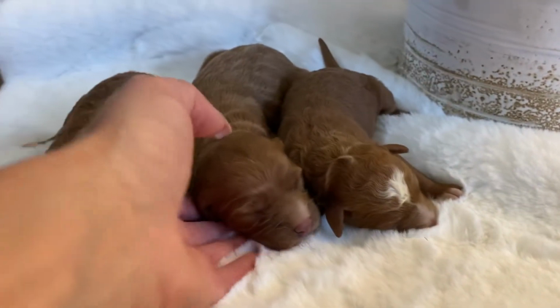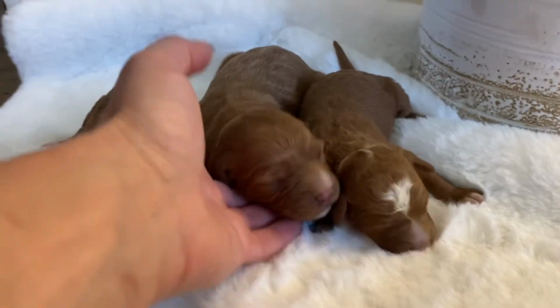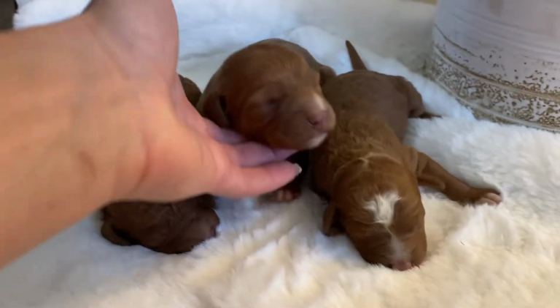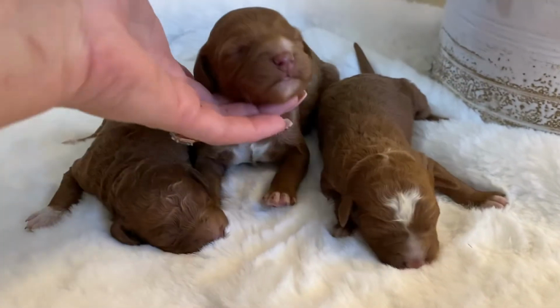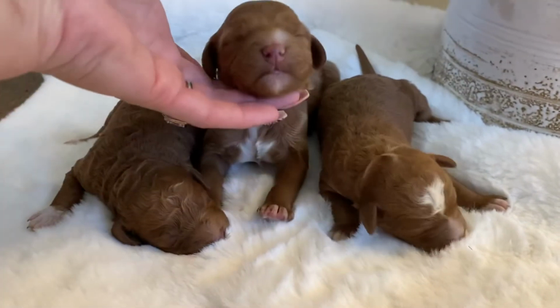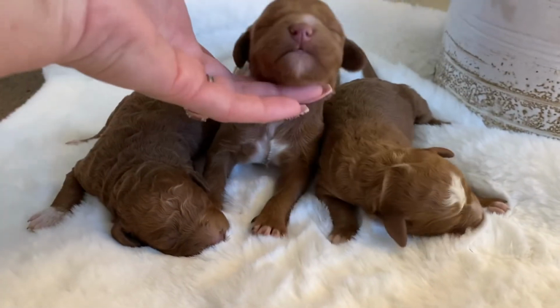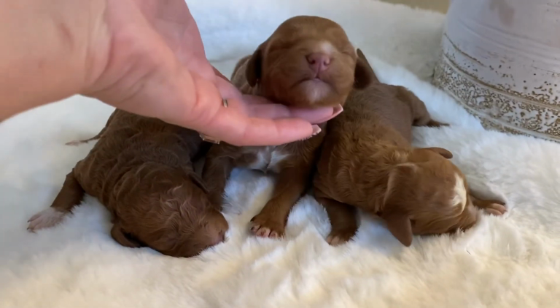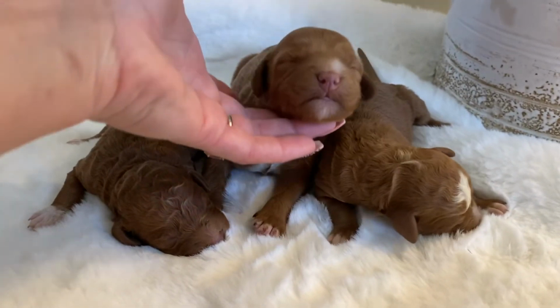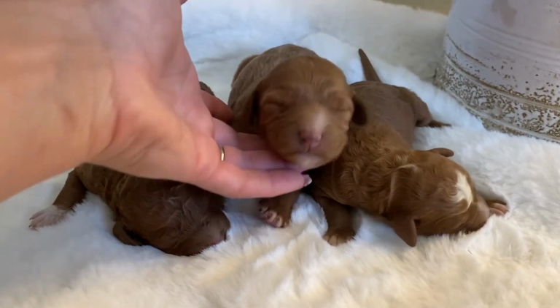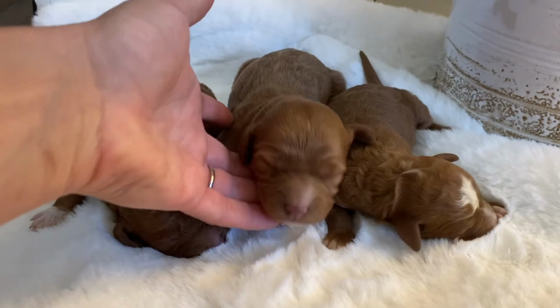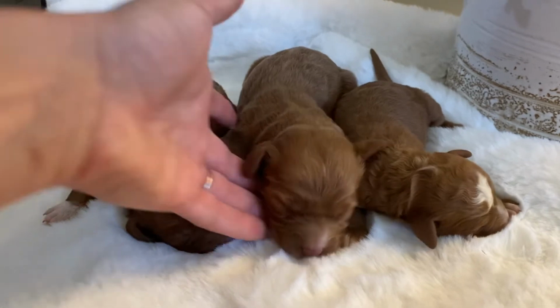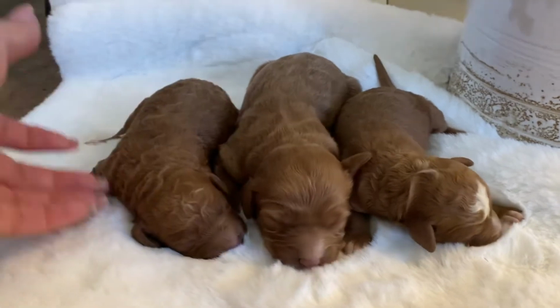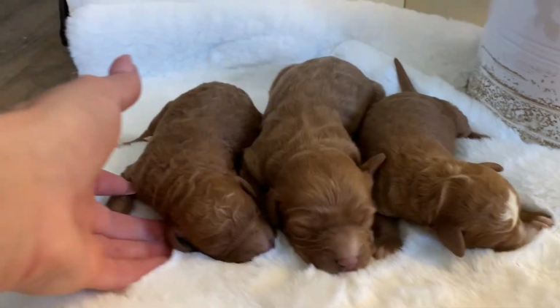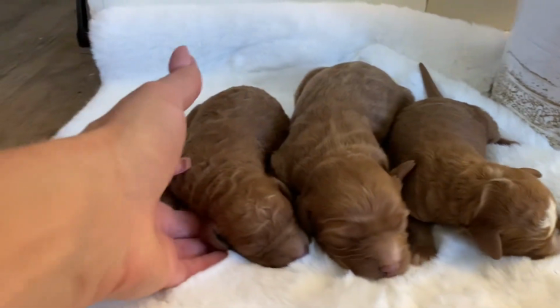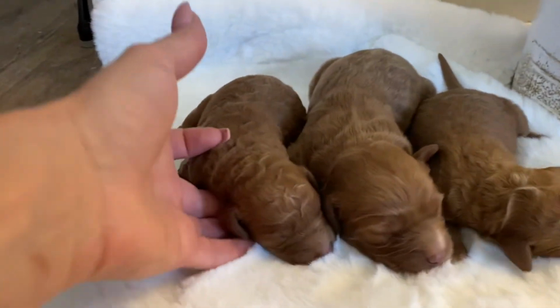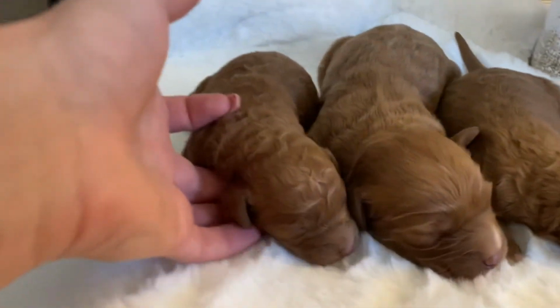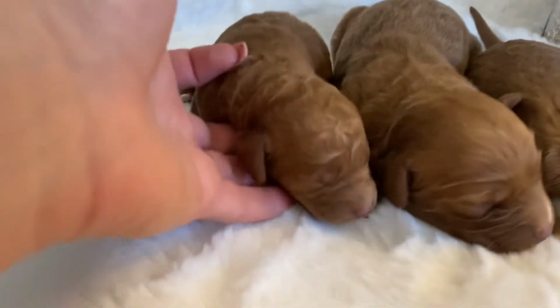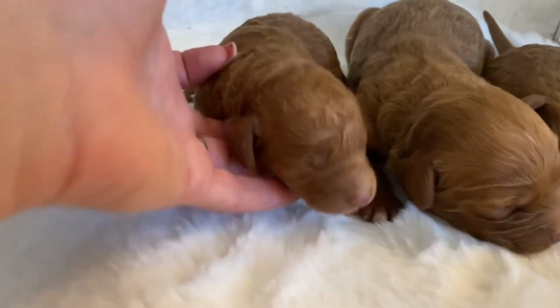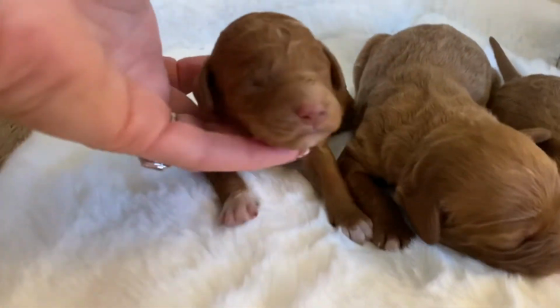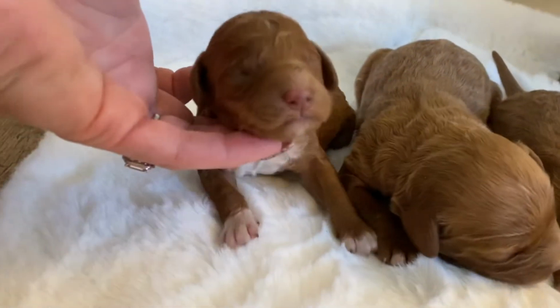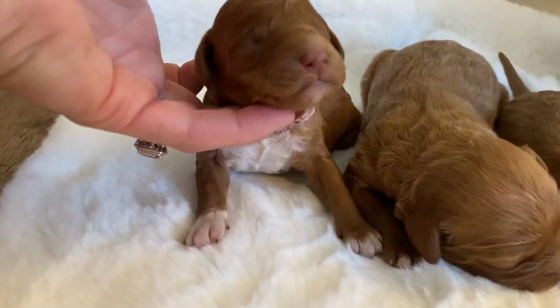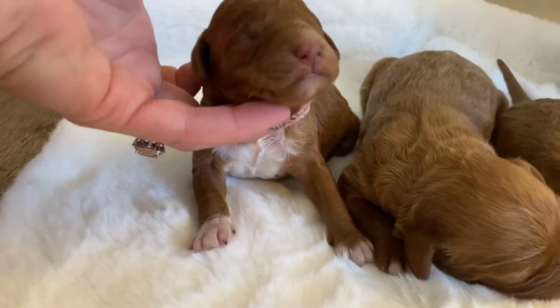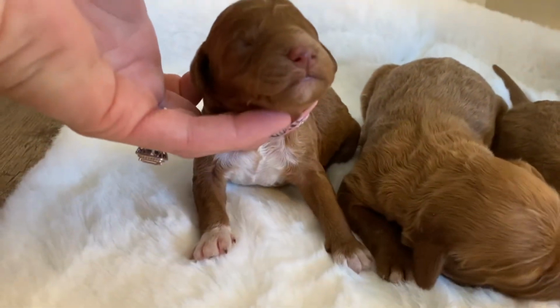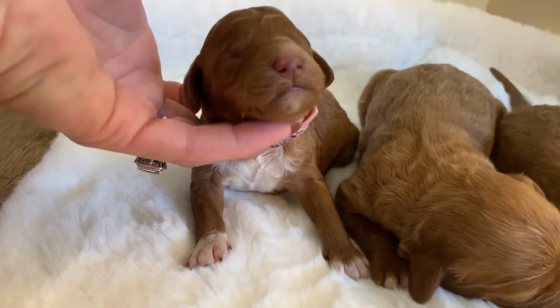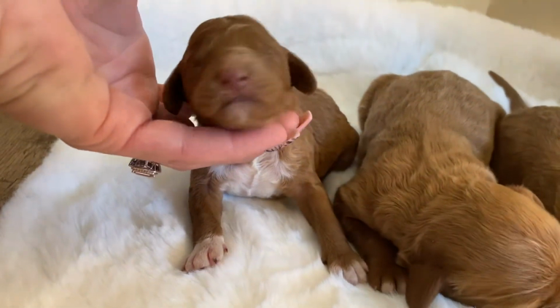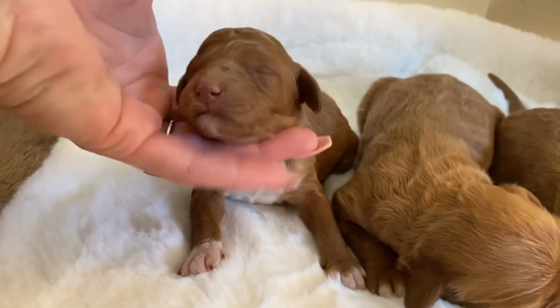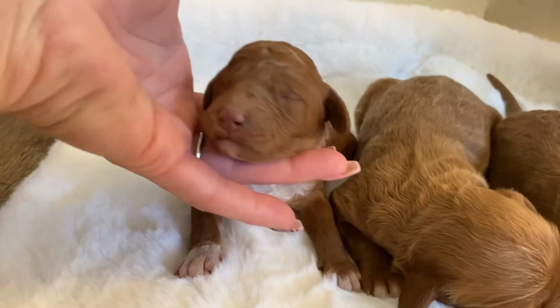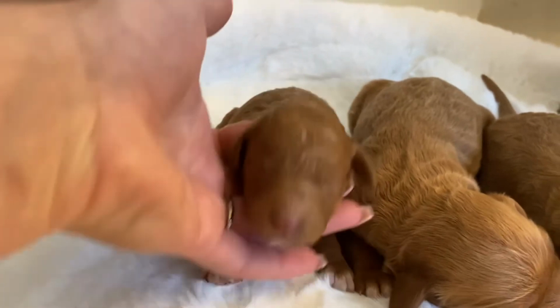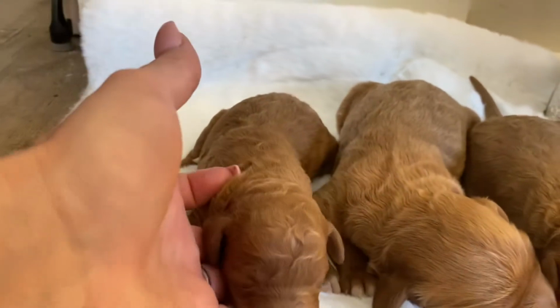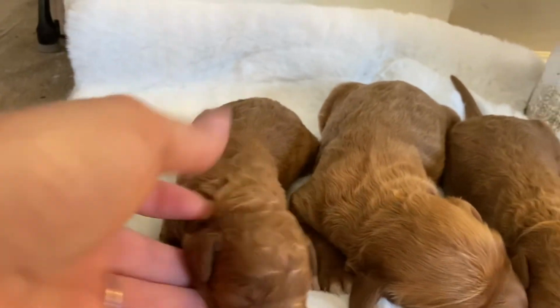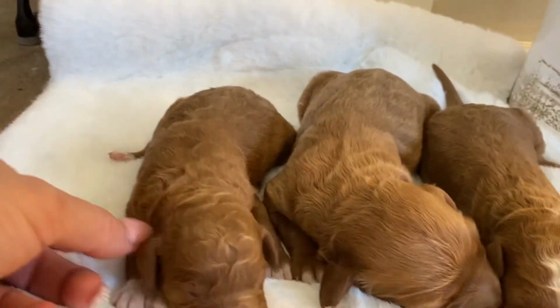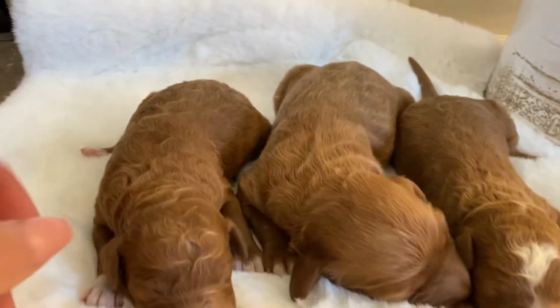This one's the biggest girl. She also has a gorgeous white chest, and this one has four white paws. And she also has a gorgeous white chest and all four socks.